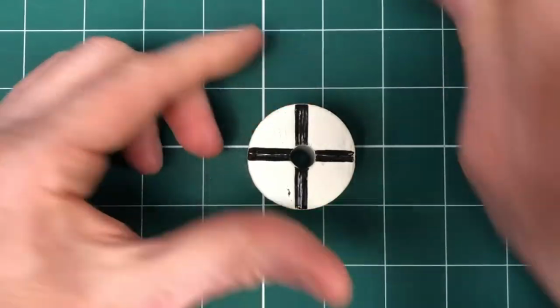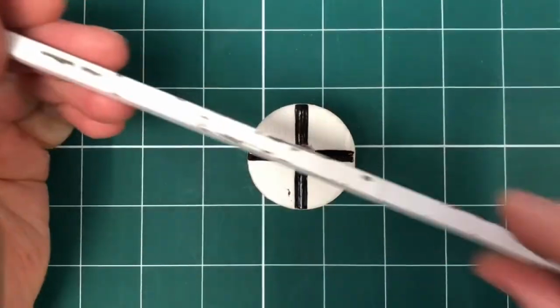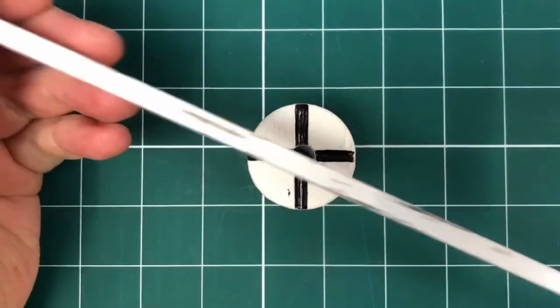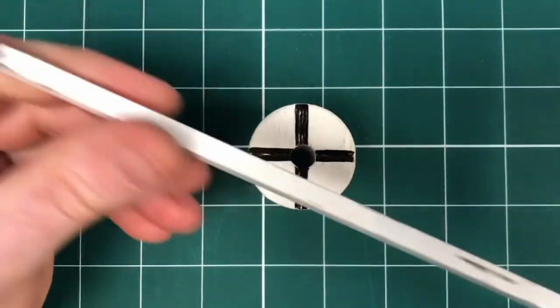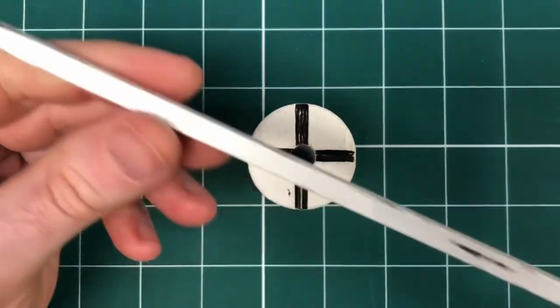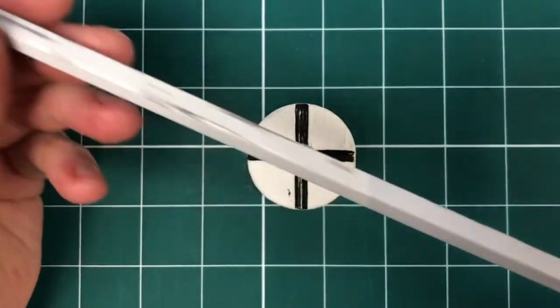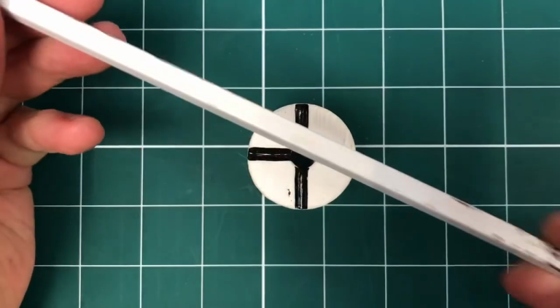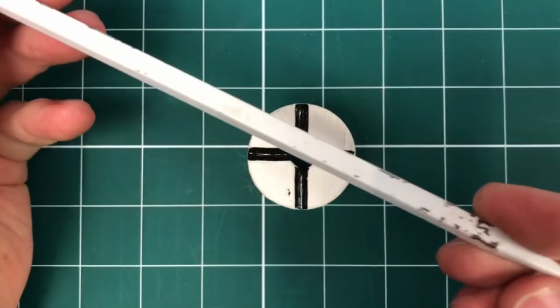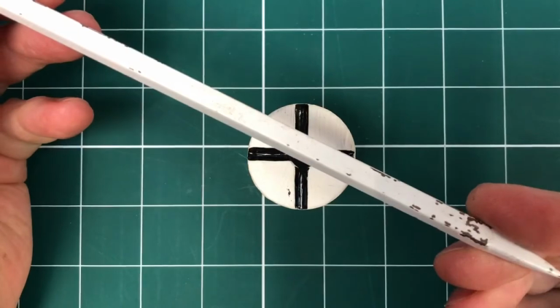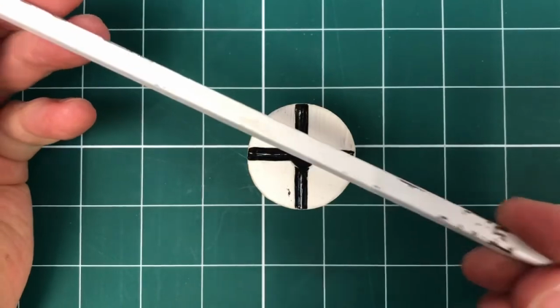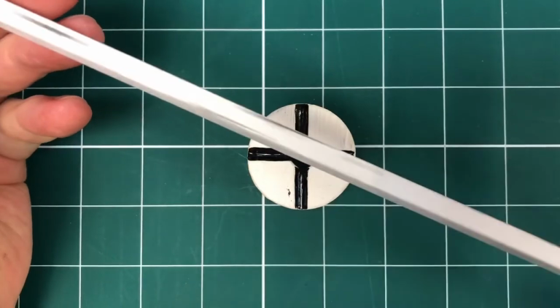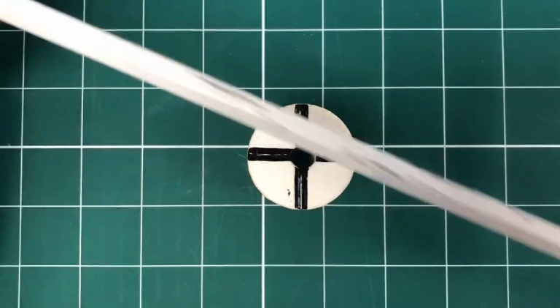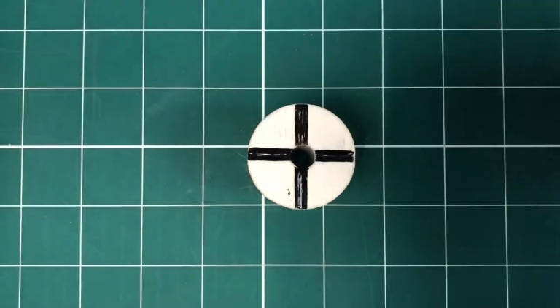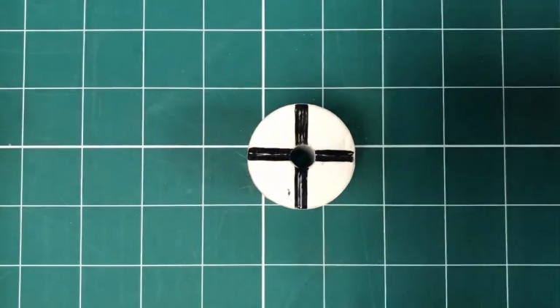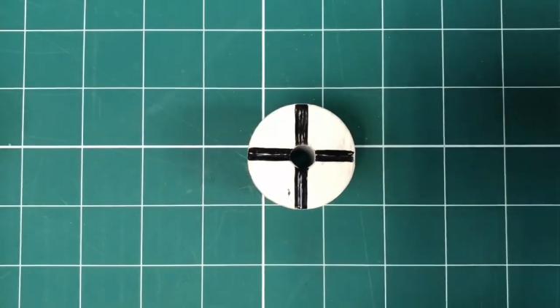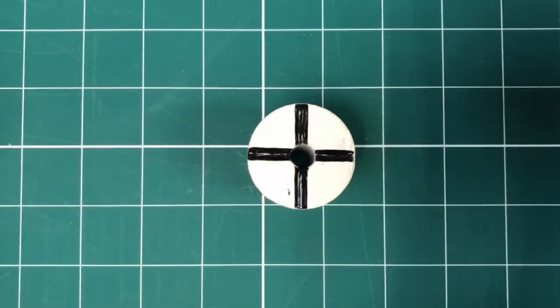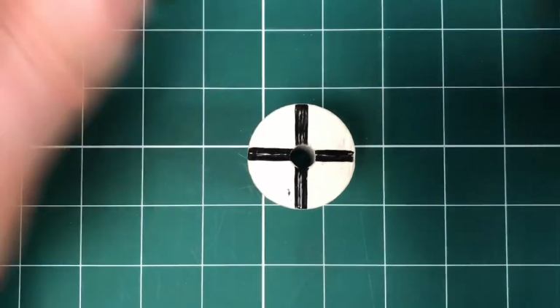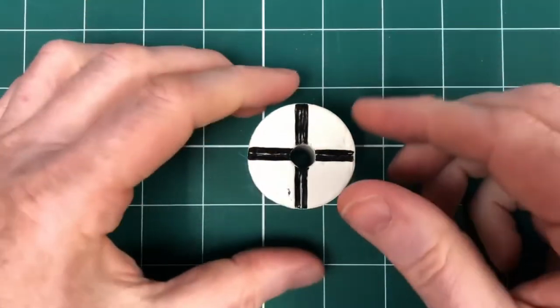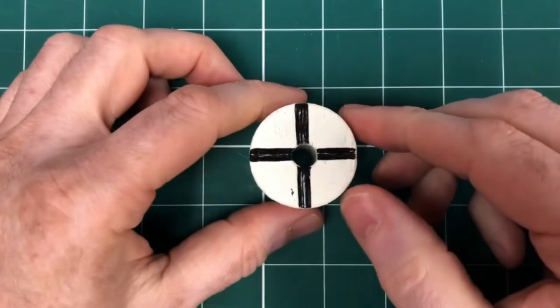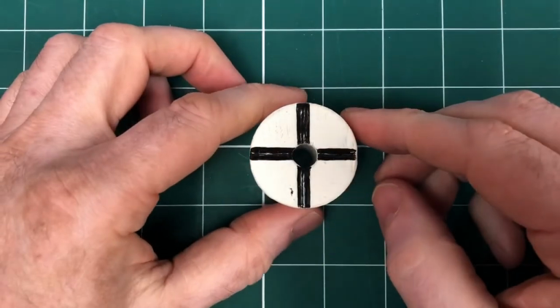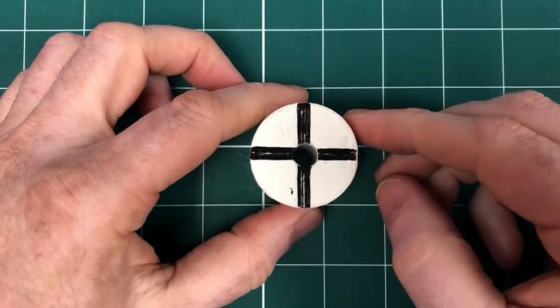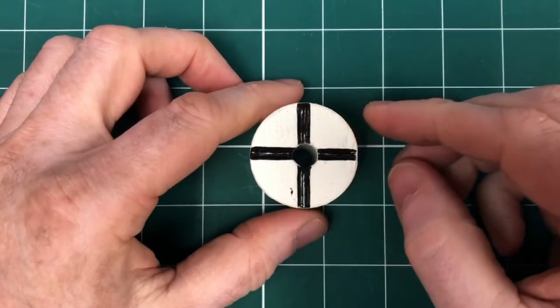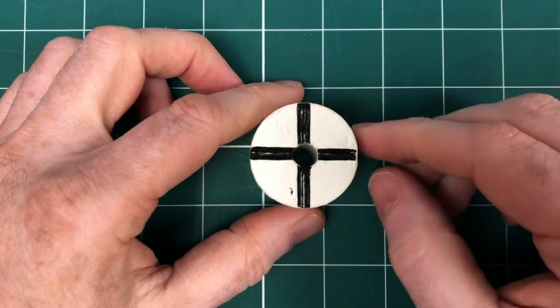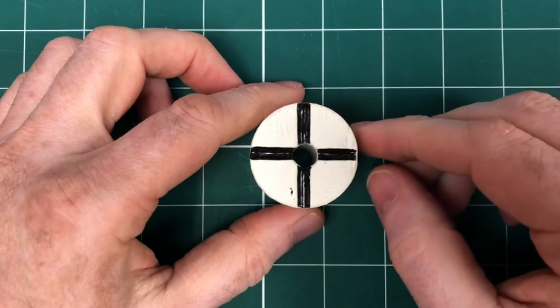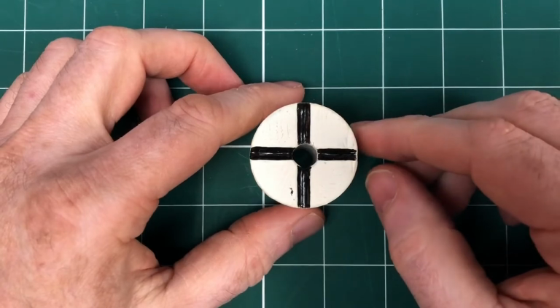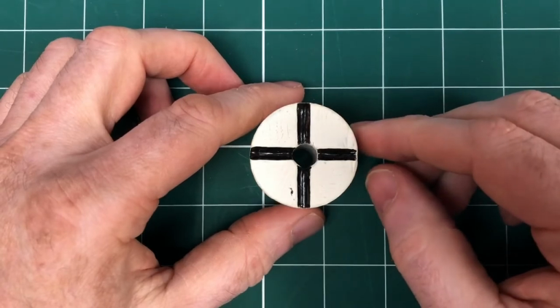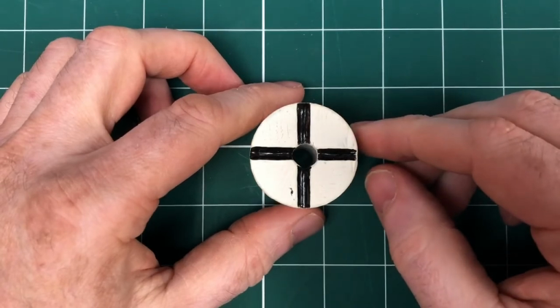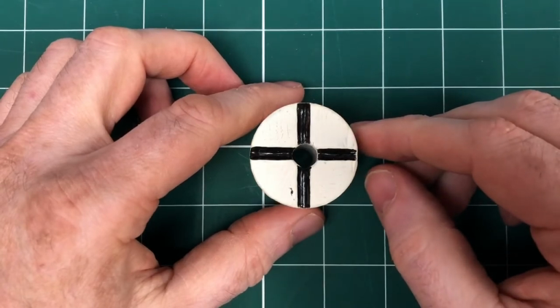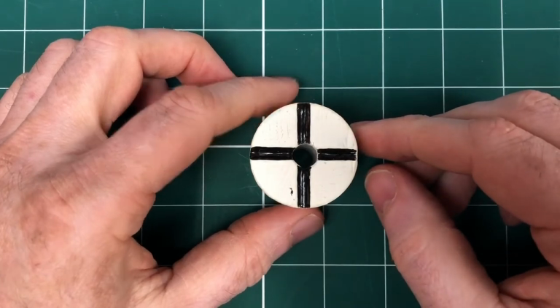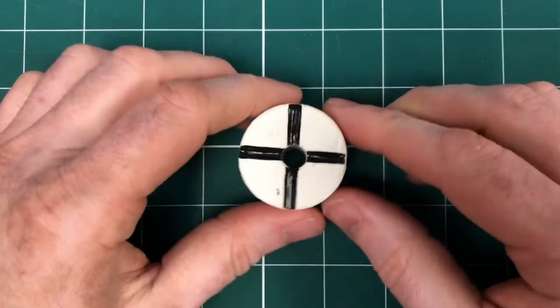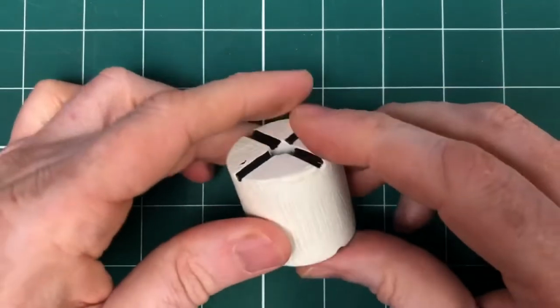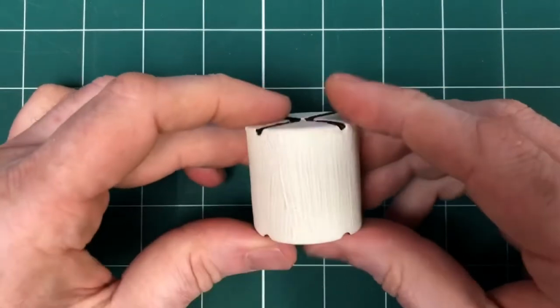And the longer peg would then be placed out in front of the gun to give you the zero lines as well. So the gun position can be manned at night.